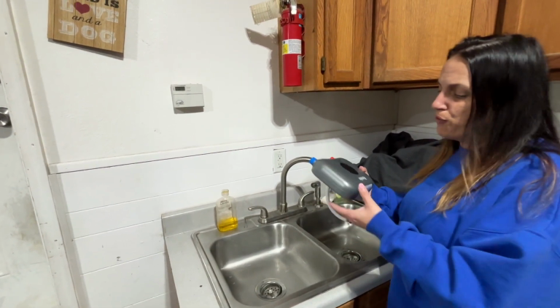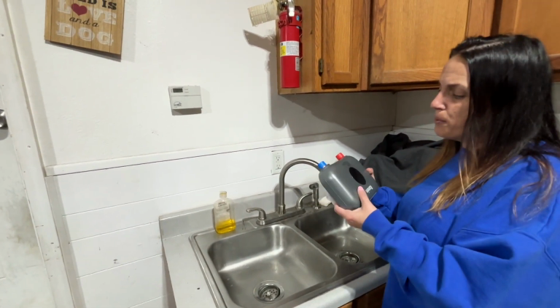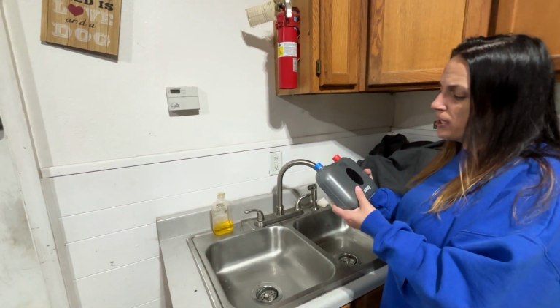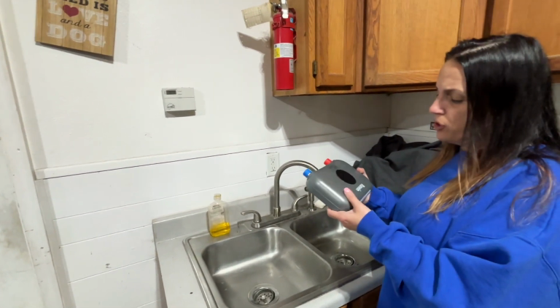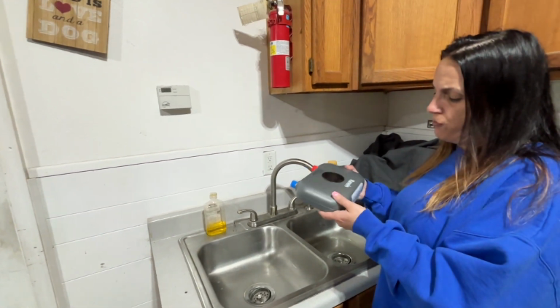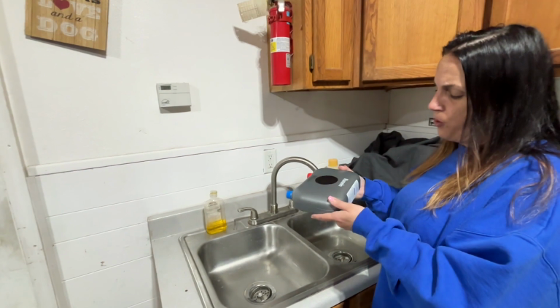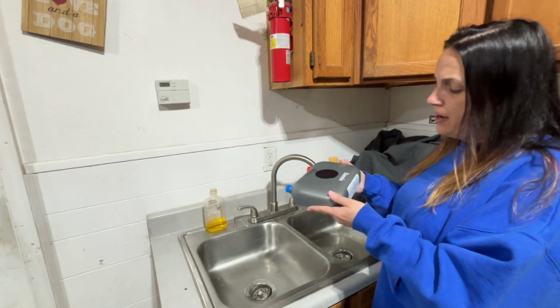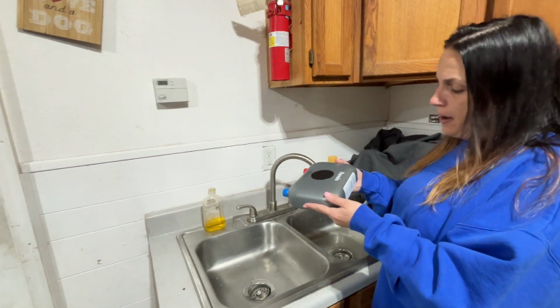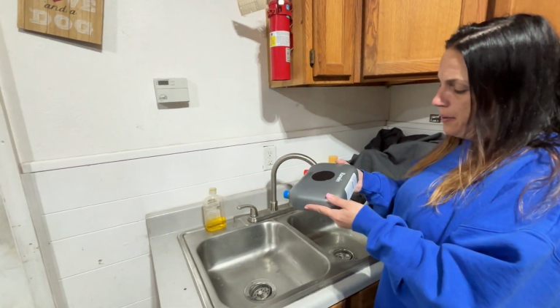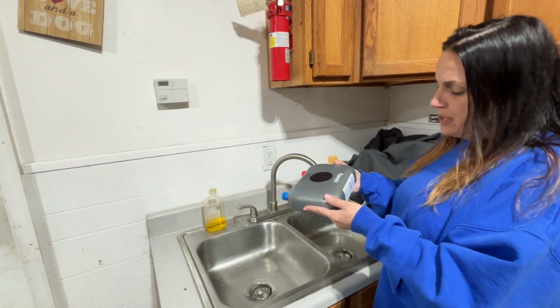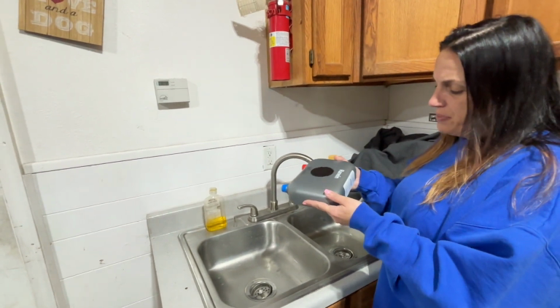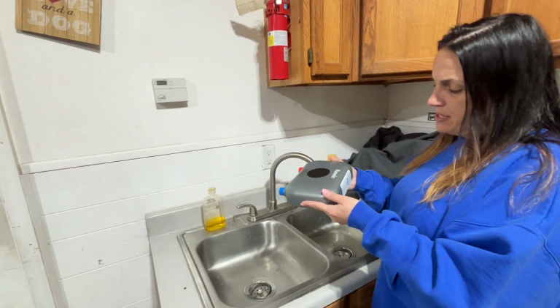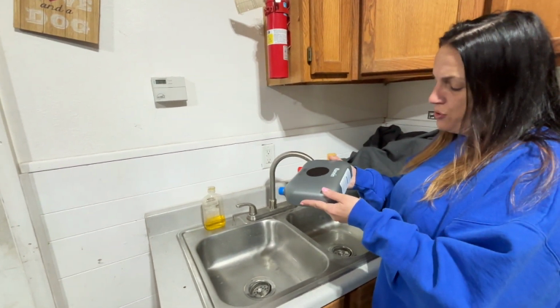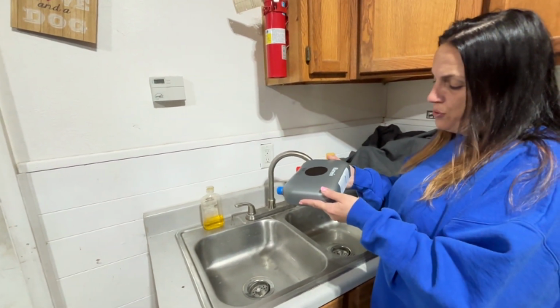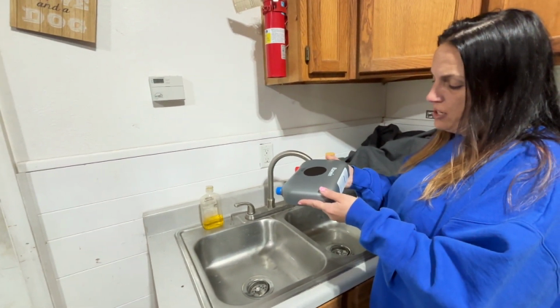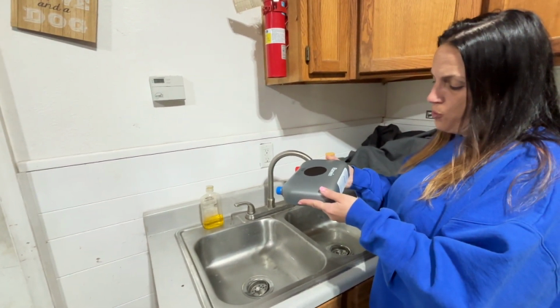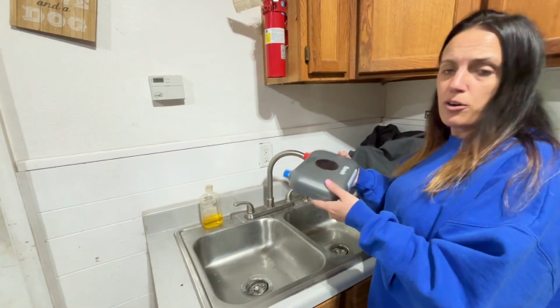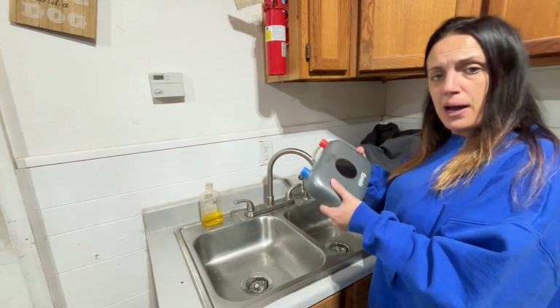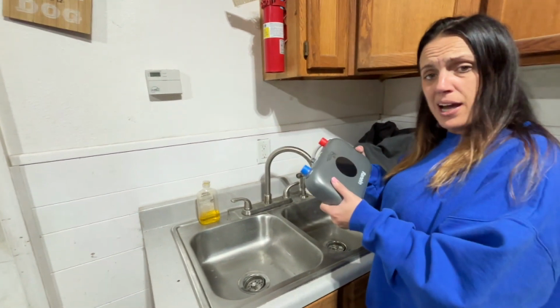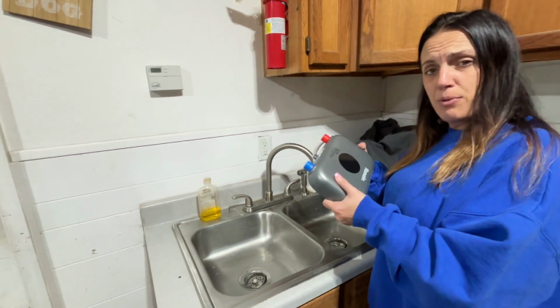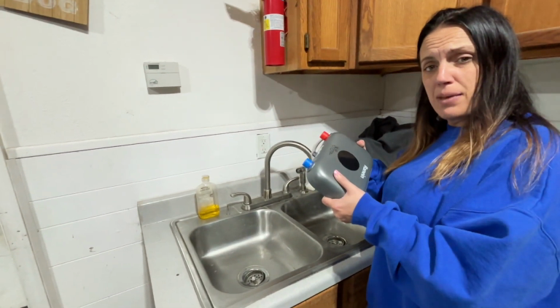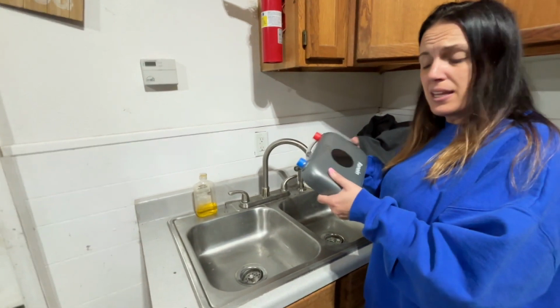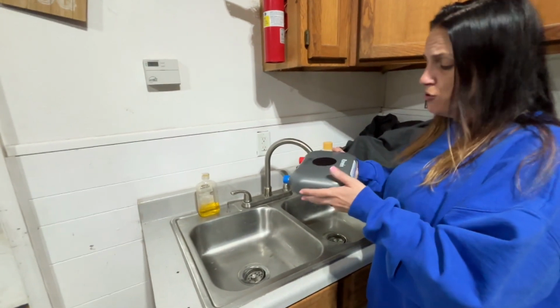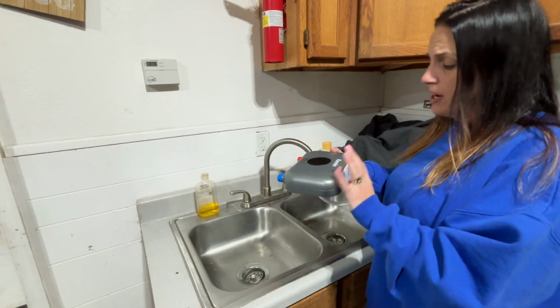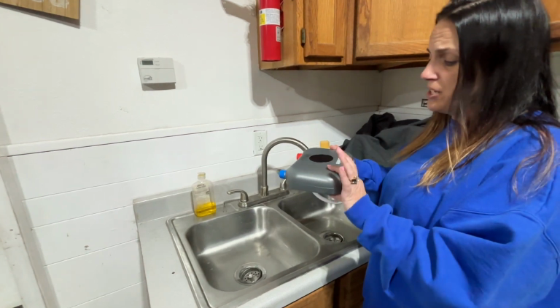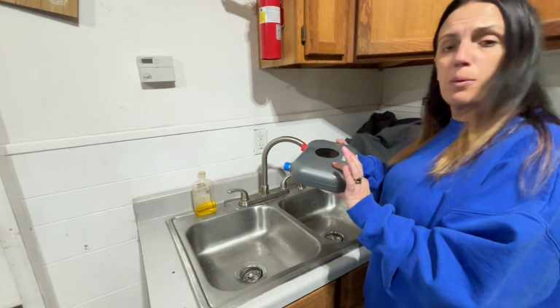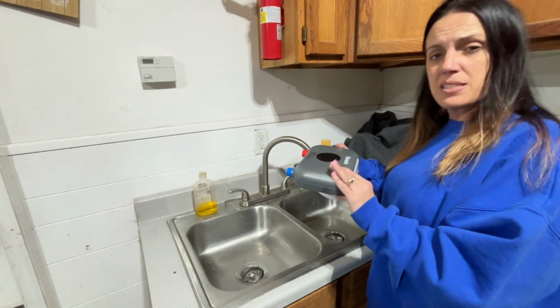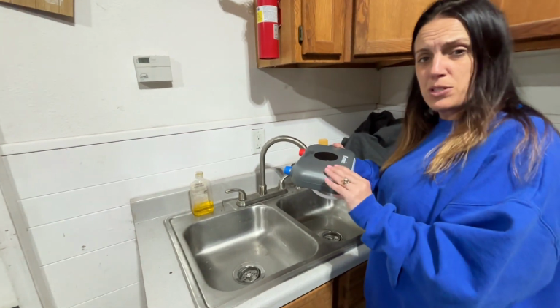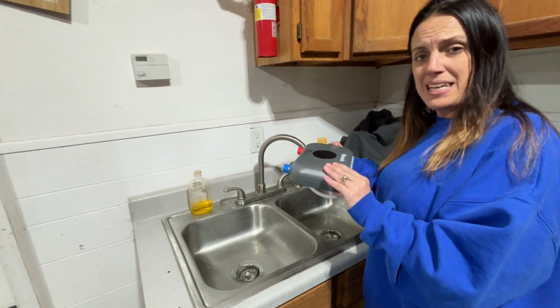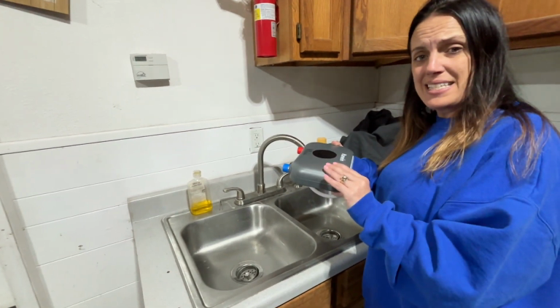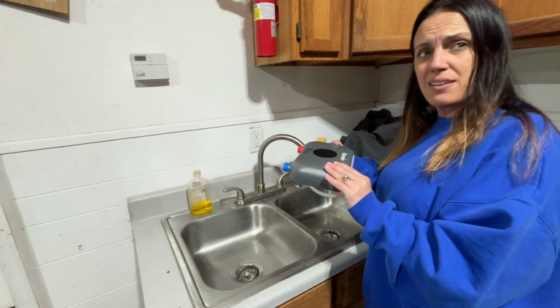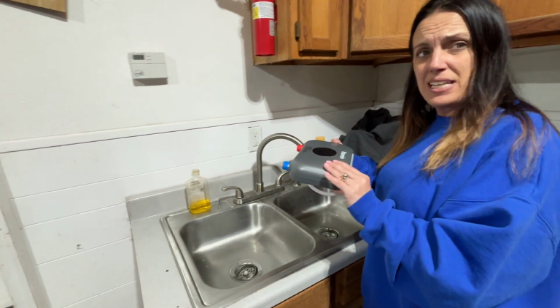So if you're in the market looking for something to heat your water up, I would highly recommend that you check this one out, because it's been nice and convenient.